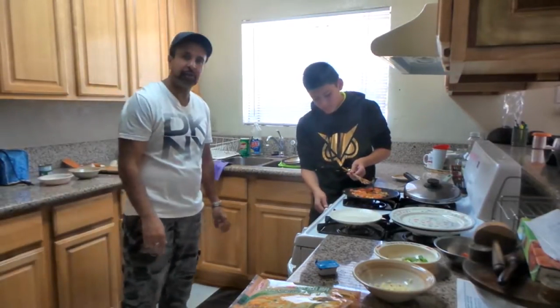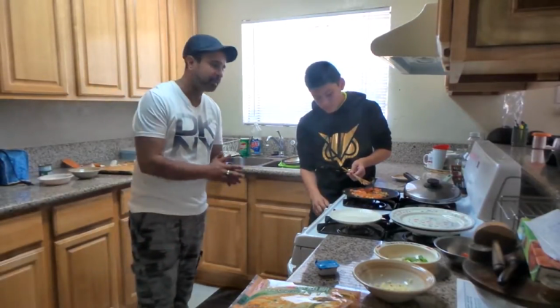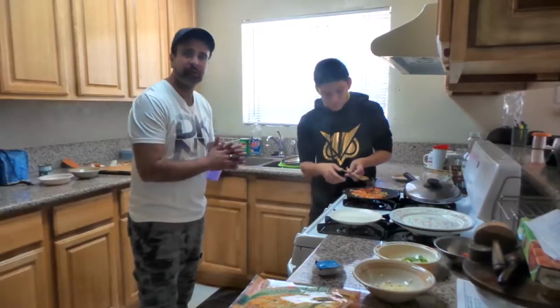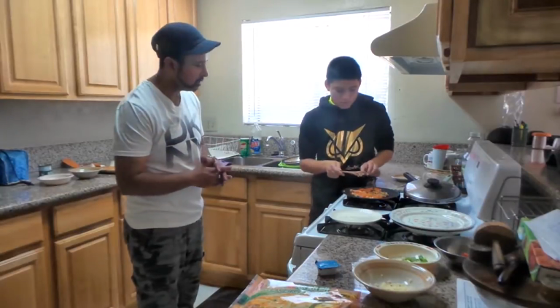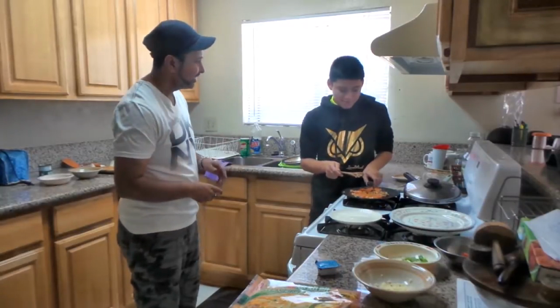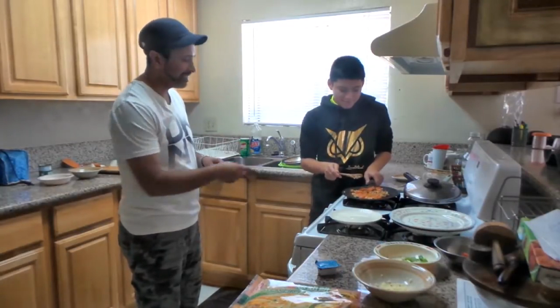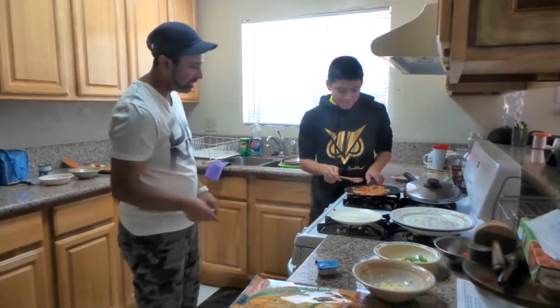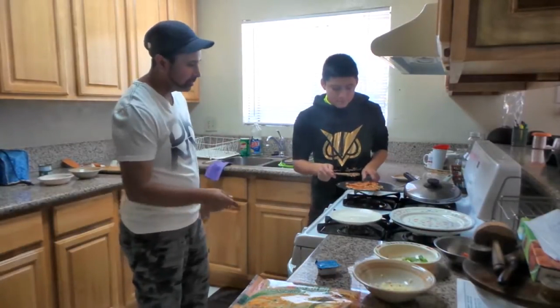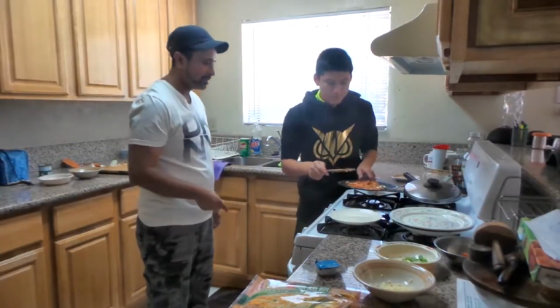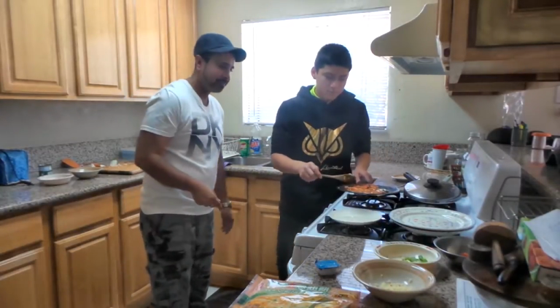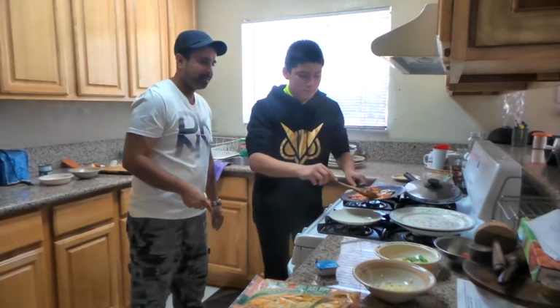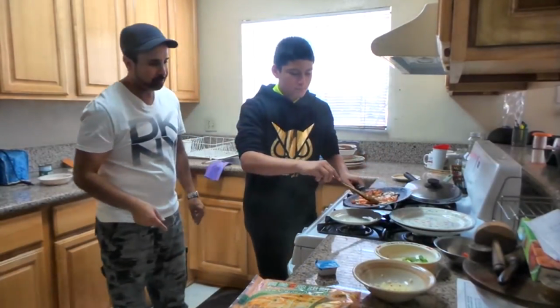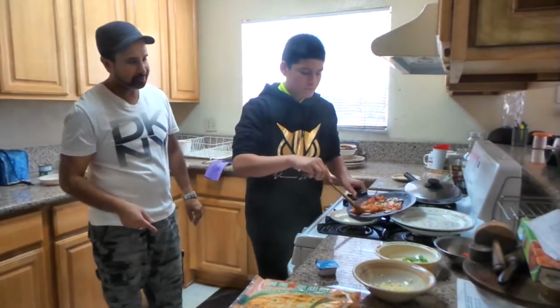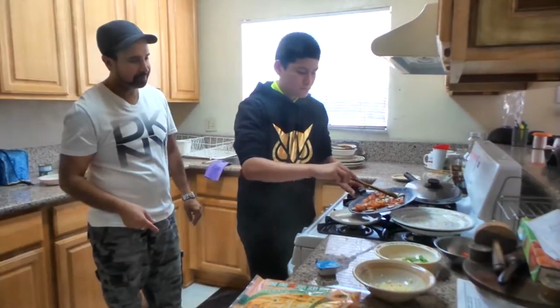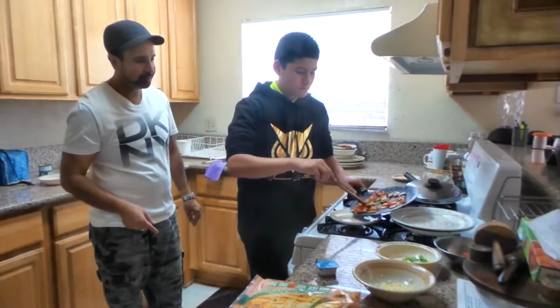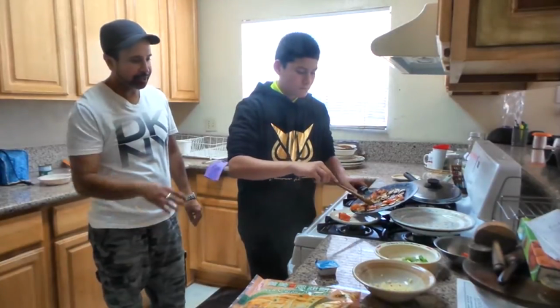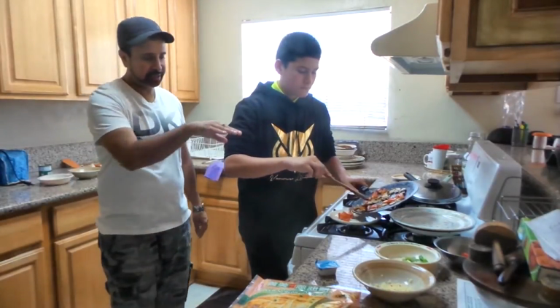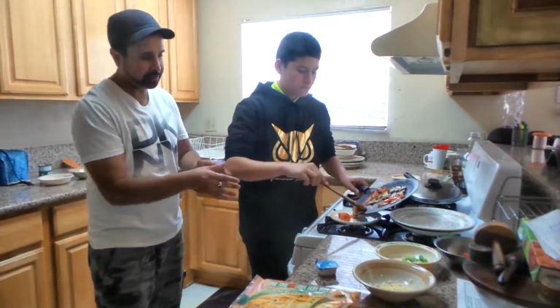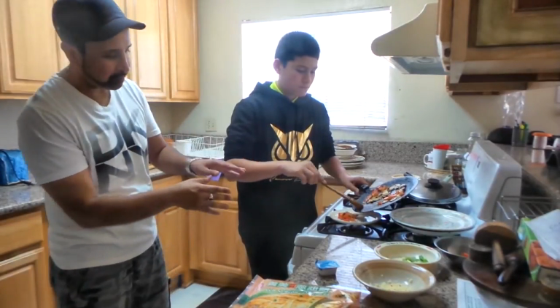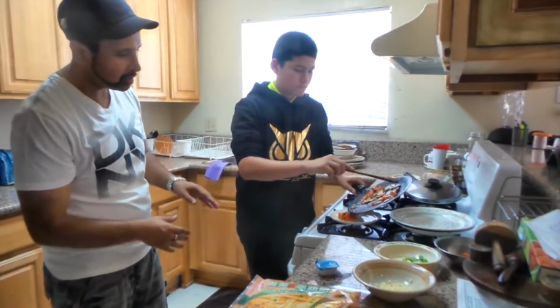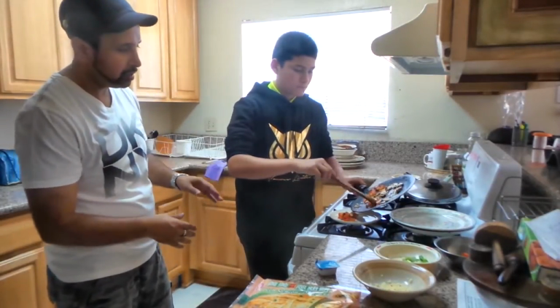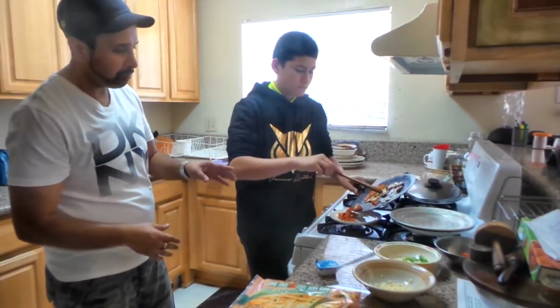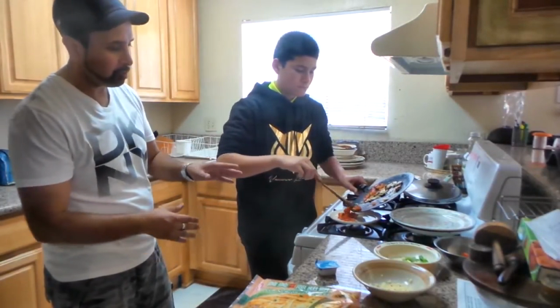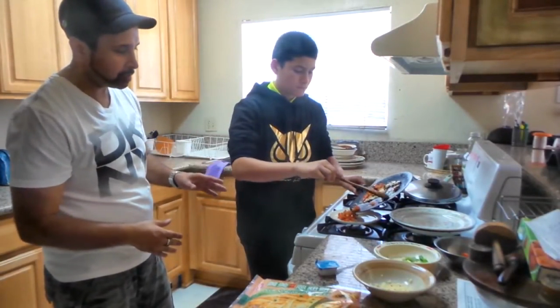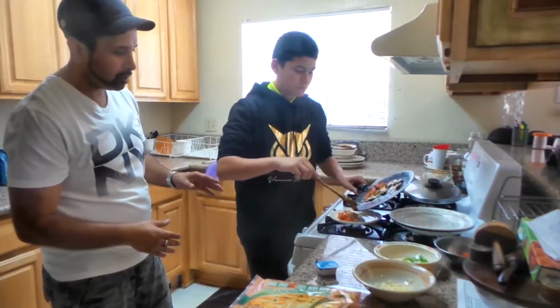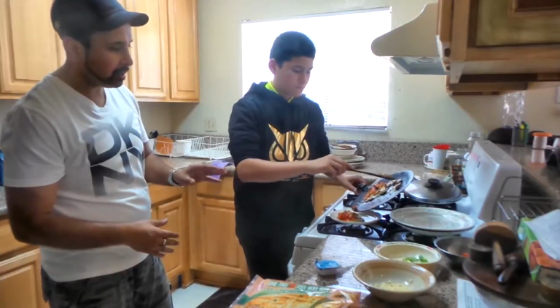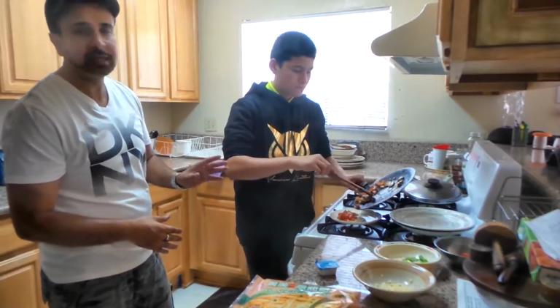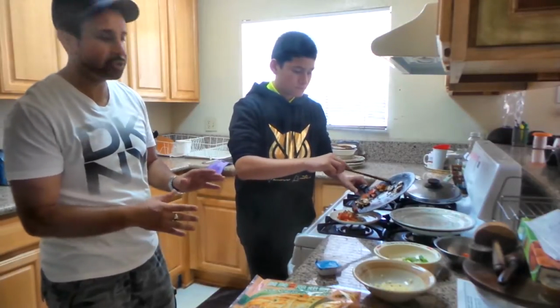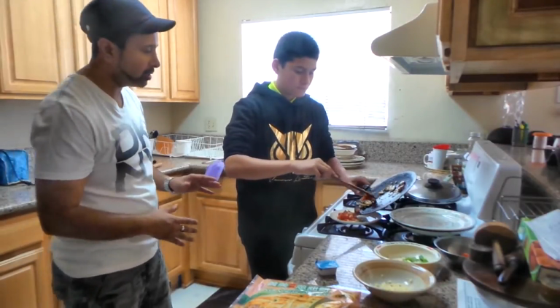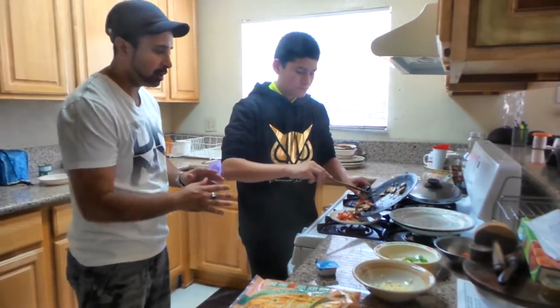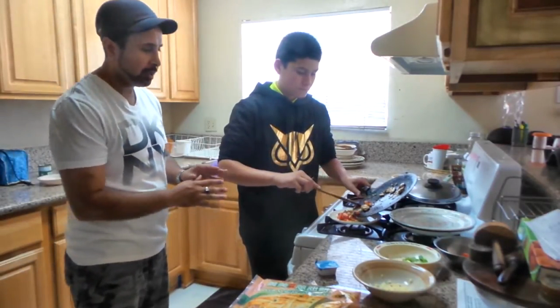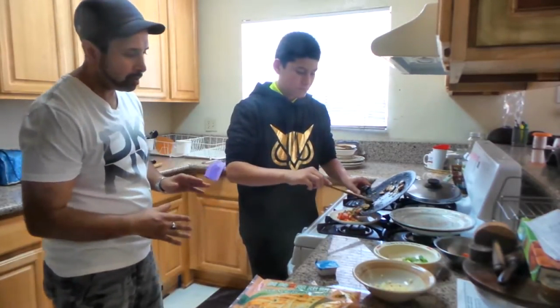That way you don't get burned — we definitely don't want to see any injuries. Go ahead and dump everything nicely. As you can see, the onions are pretty brown and crispy, the mushrooms are very brown as well, and the tomatoes — you don't want them too soggy, just nice and red.